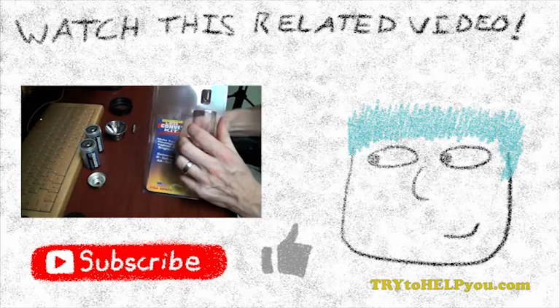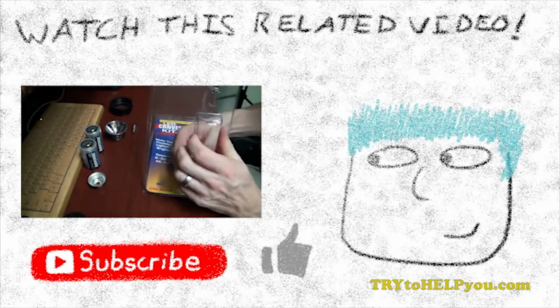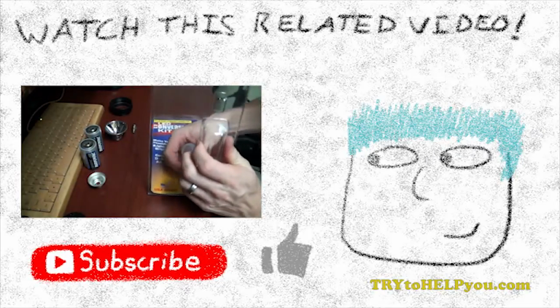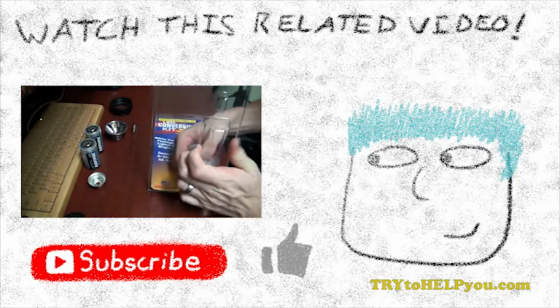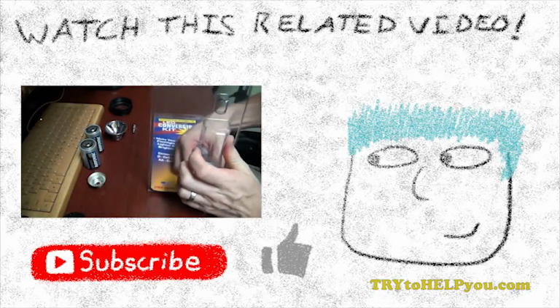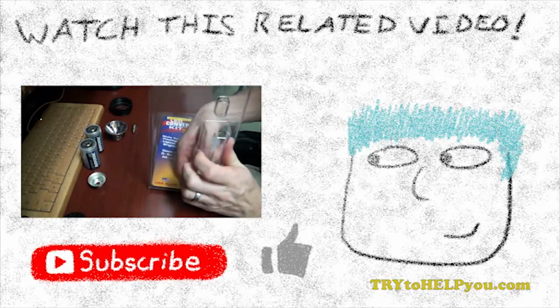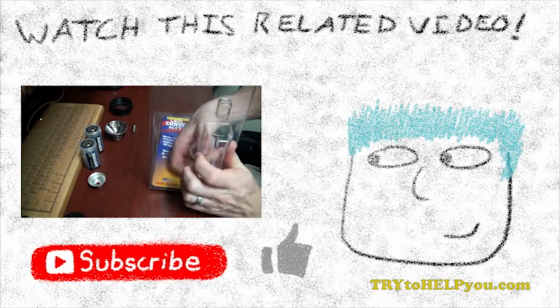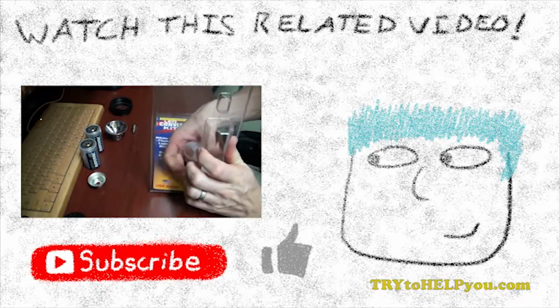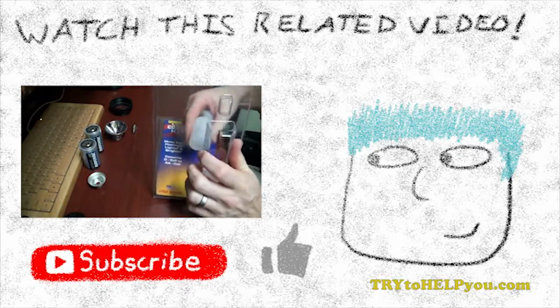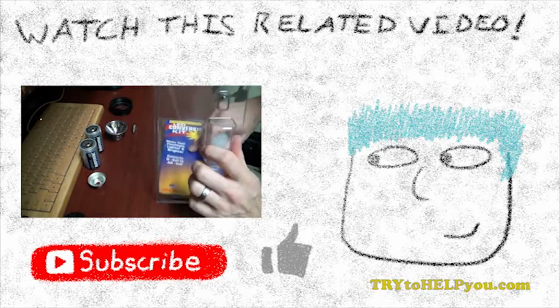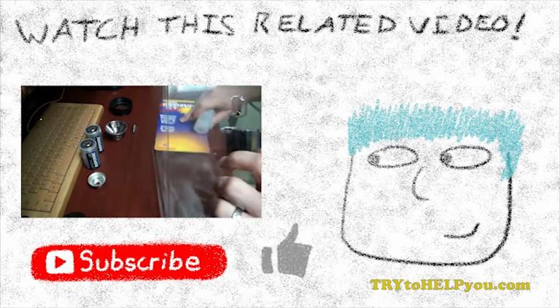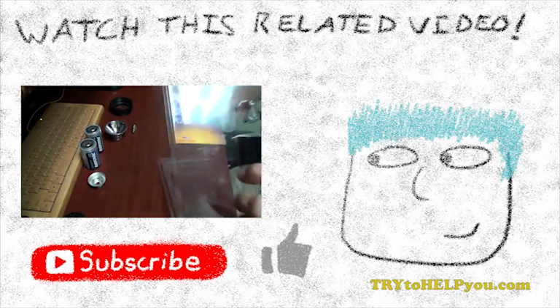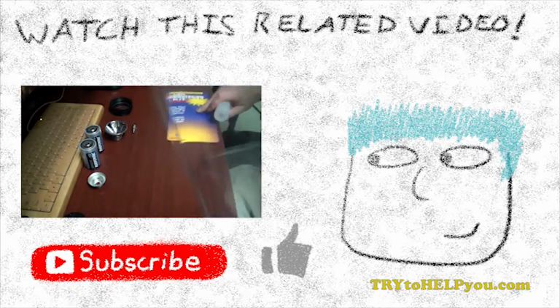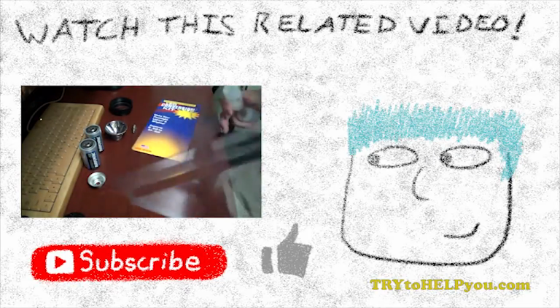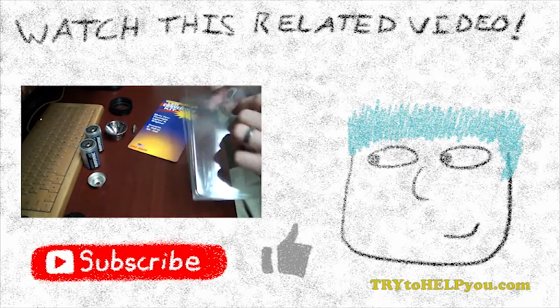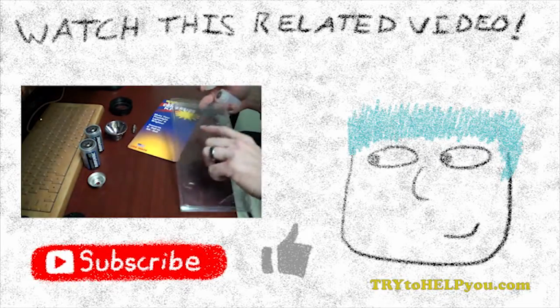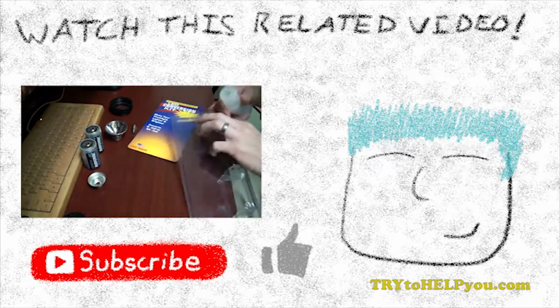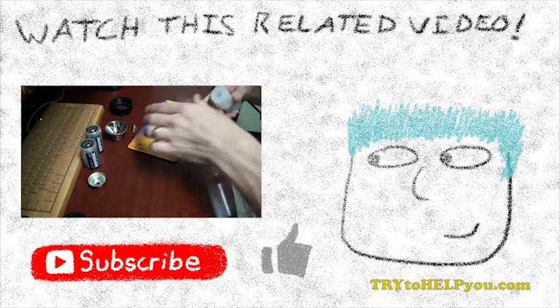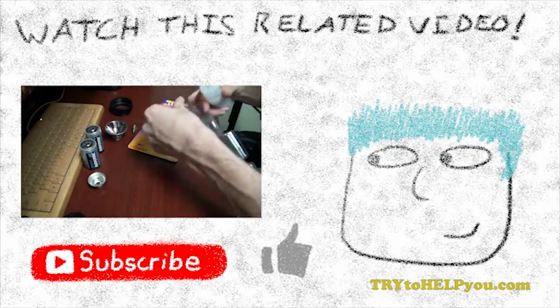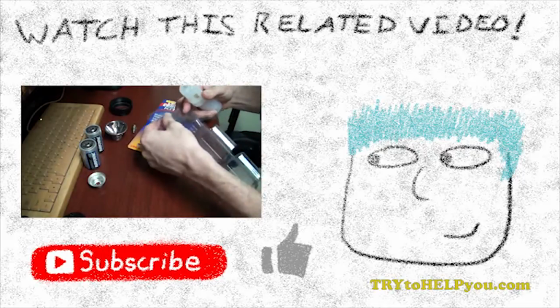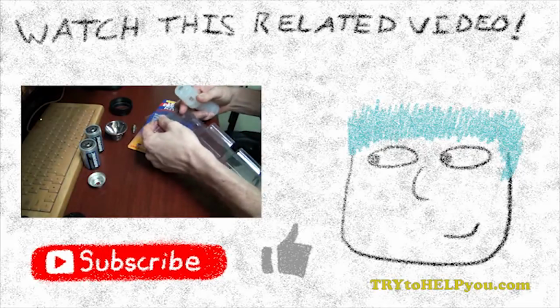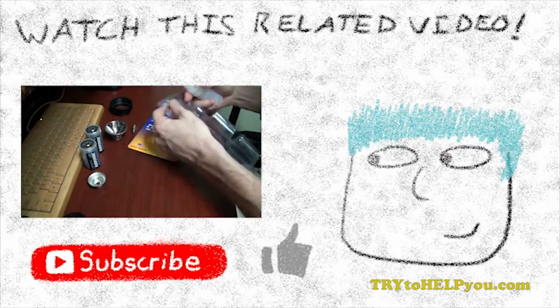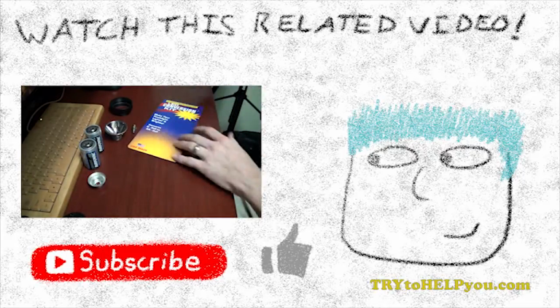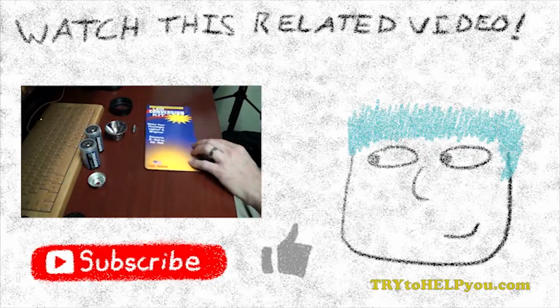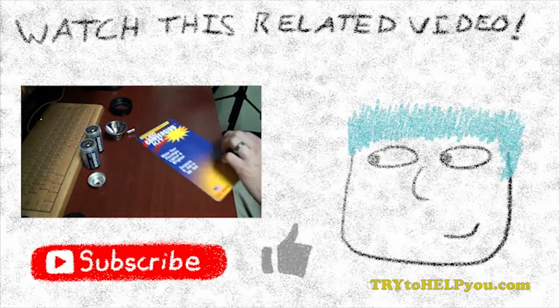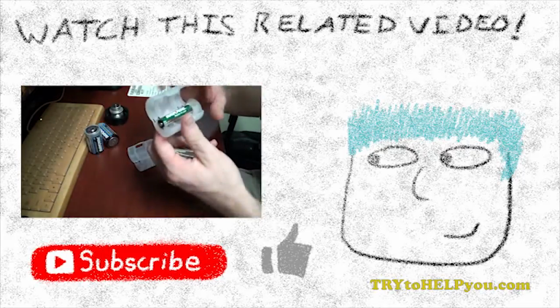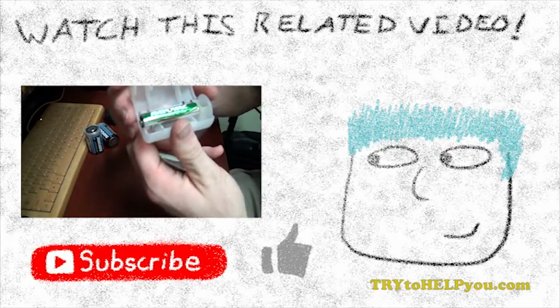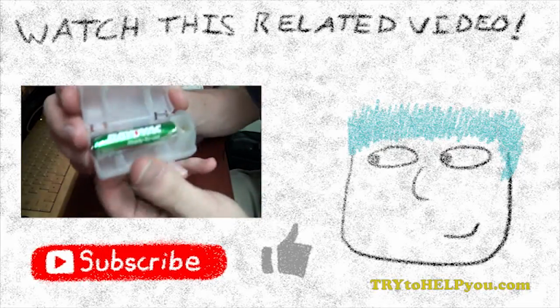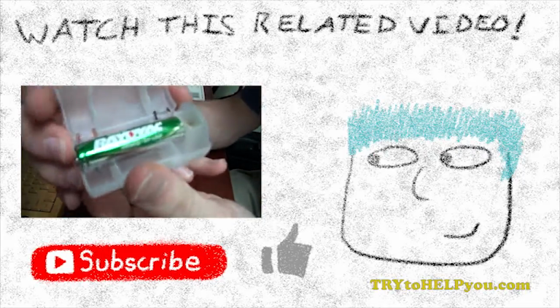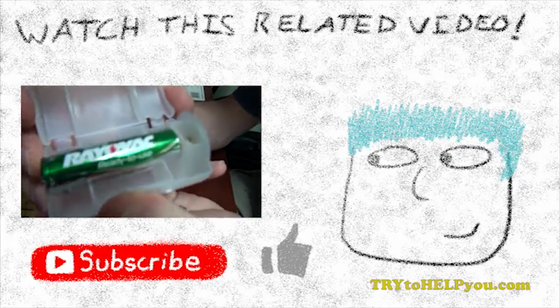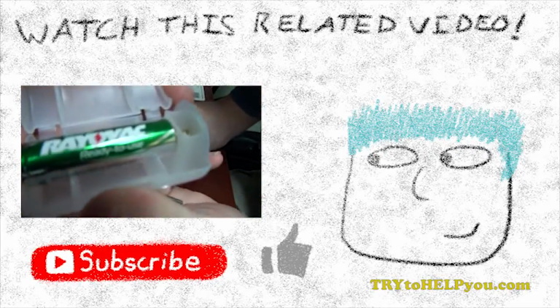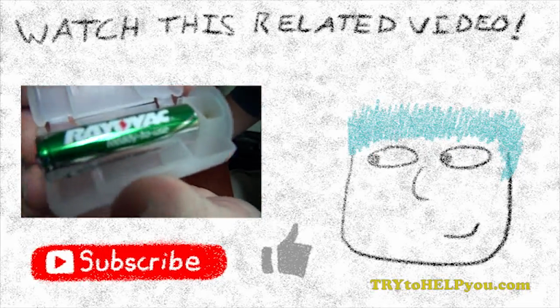If you like this video, there's a button for that. If you want to see more like it, there's a button for that. And if you're bored, just go to TryToHelpYou.com. Anyway, I hope that helped. See you later, Internet!